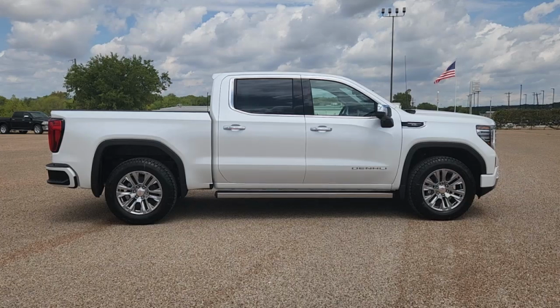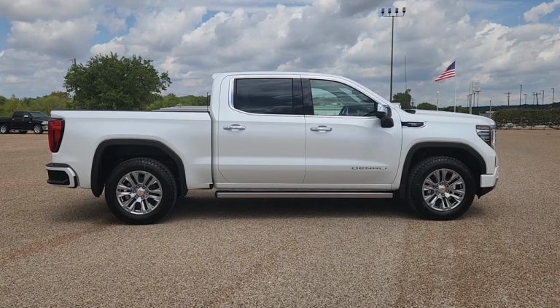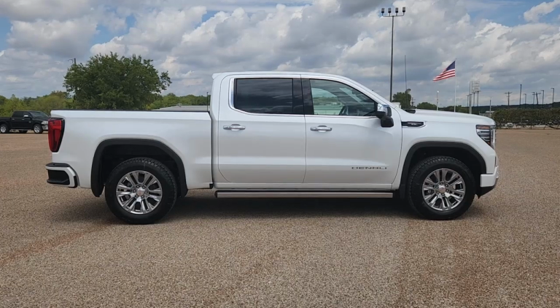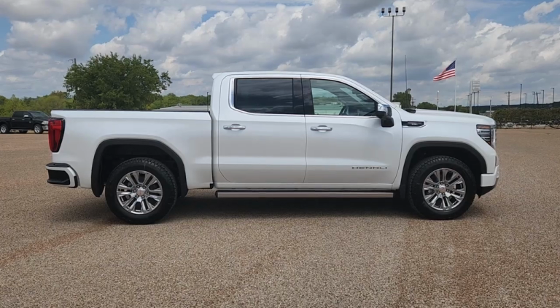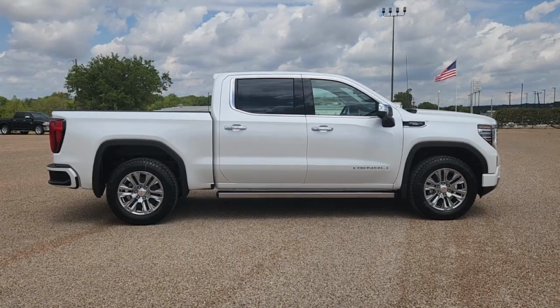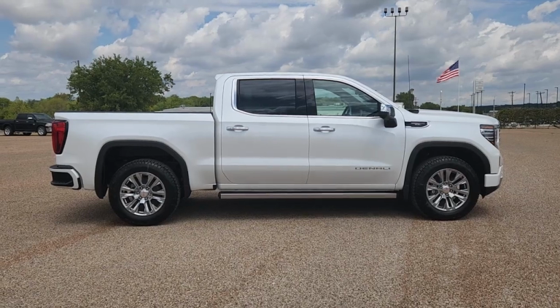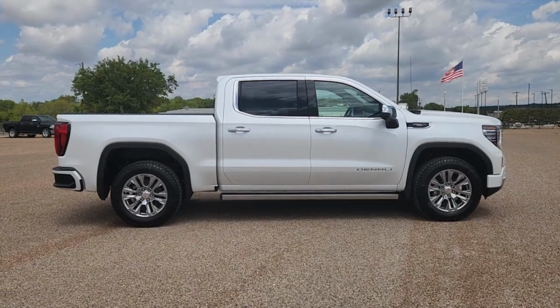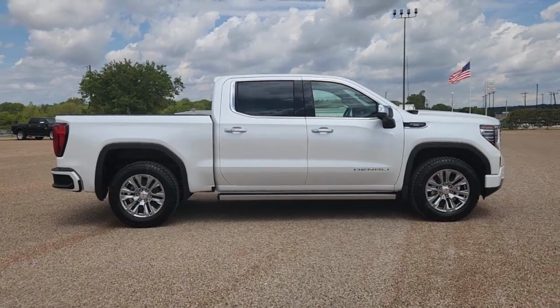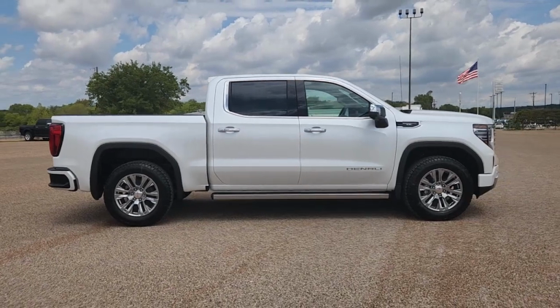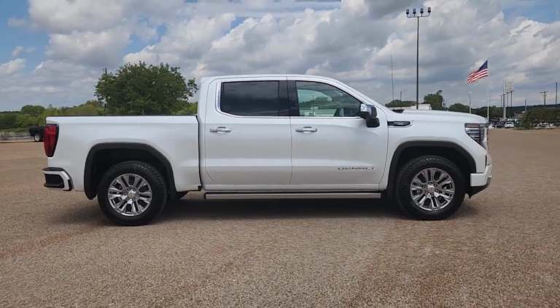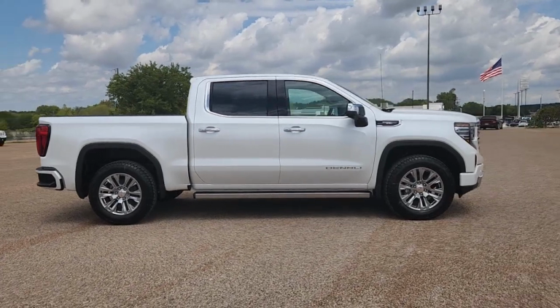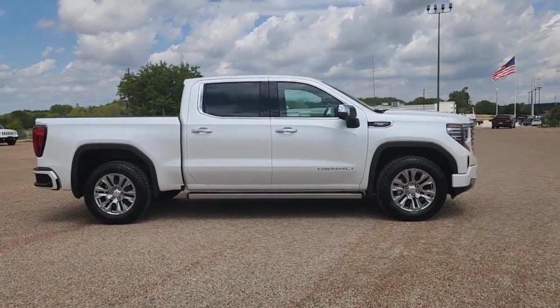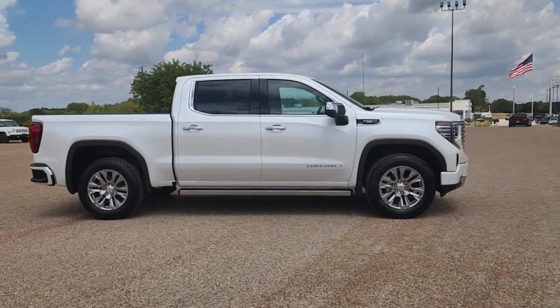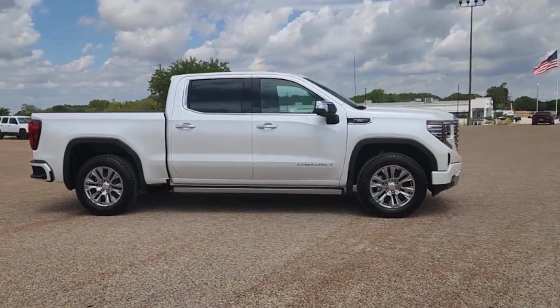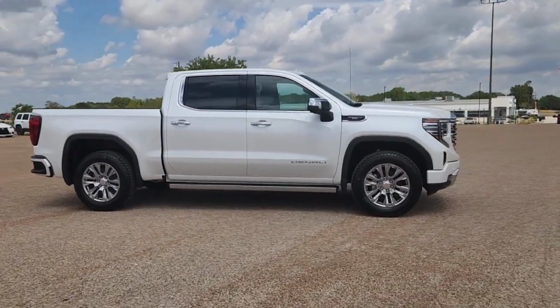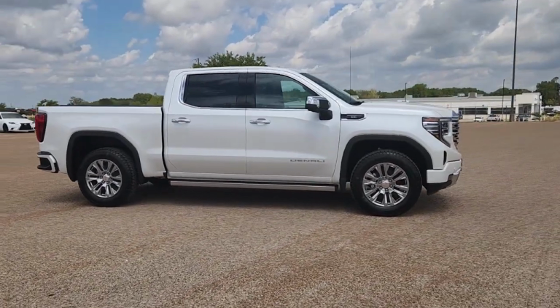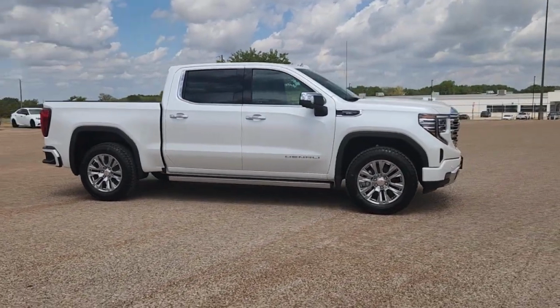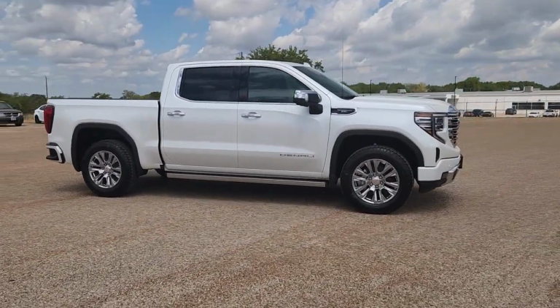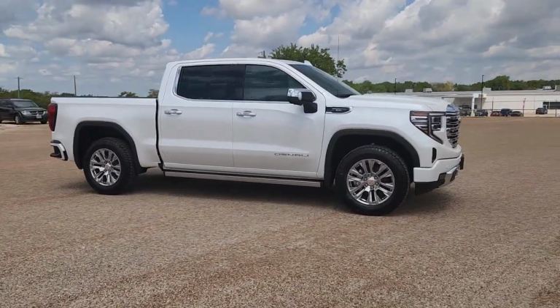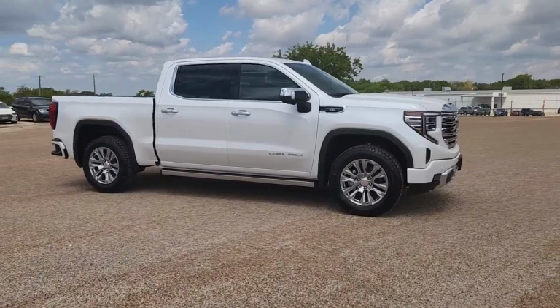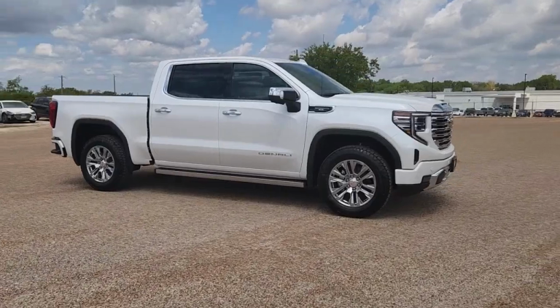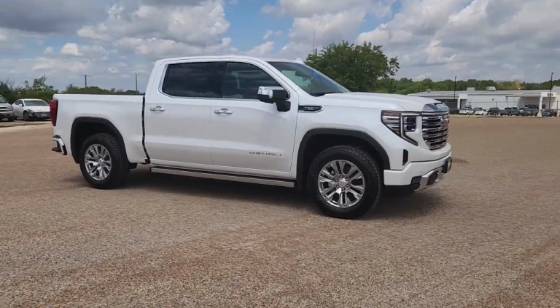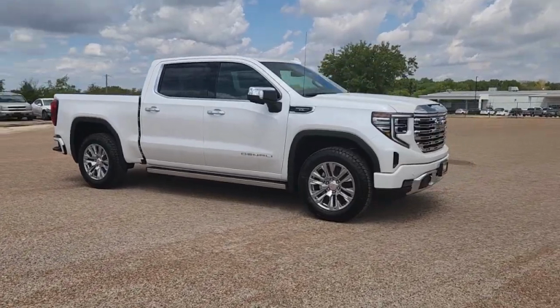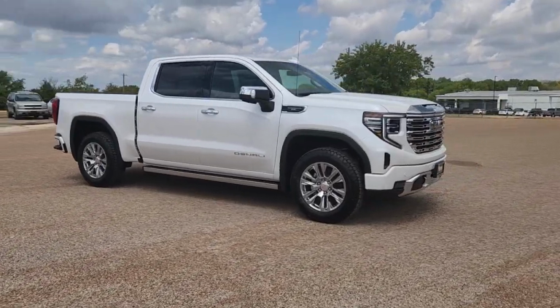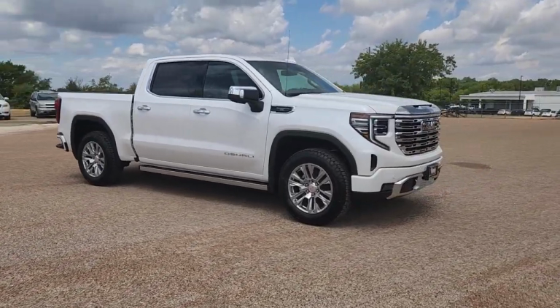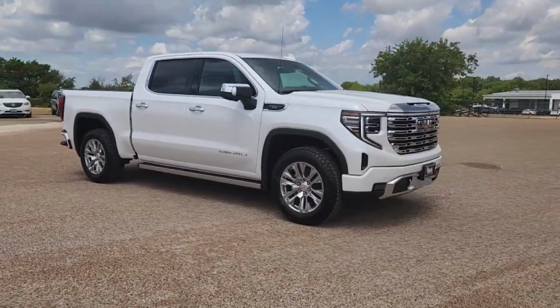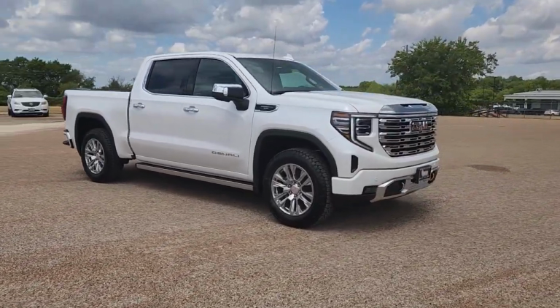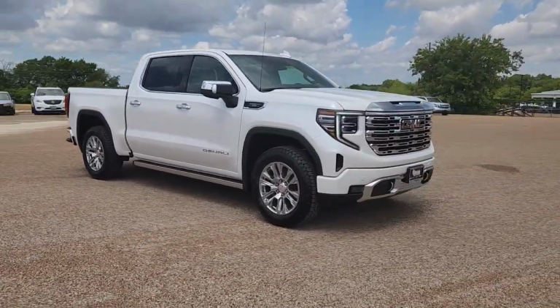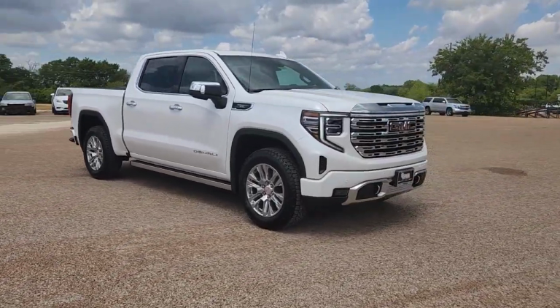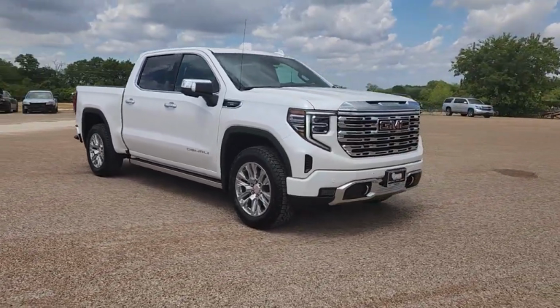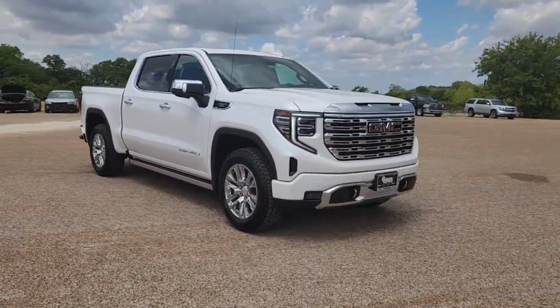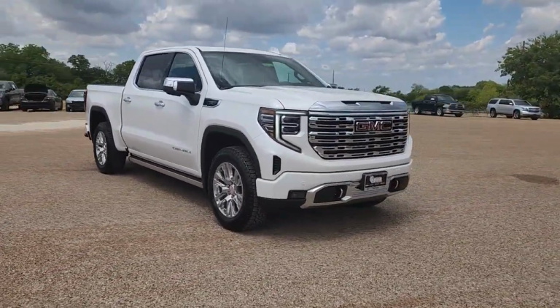Go home happy with the 2022 GMC Sierra. Take every journey in stride in this capable, well-equipped Sierra.